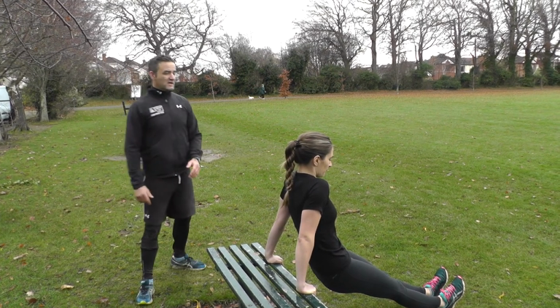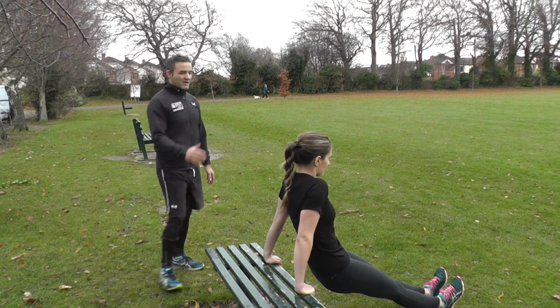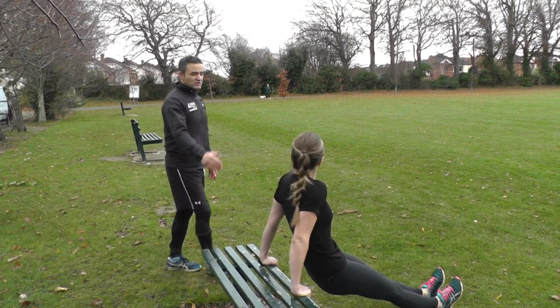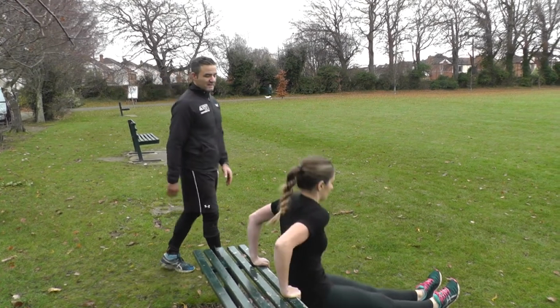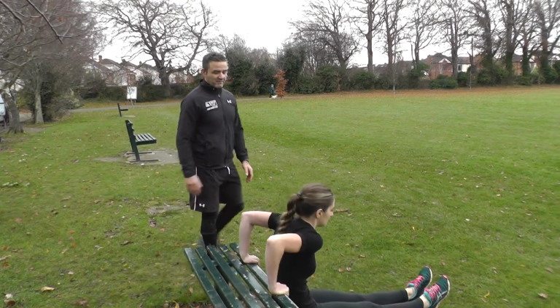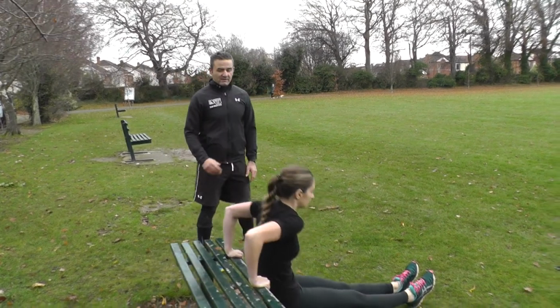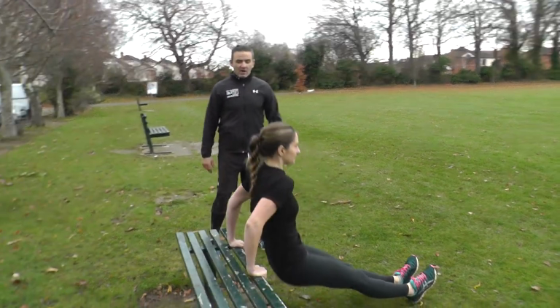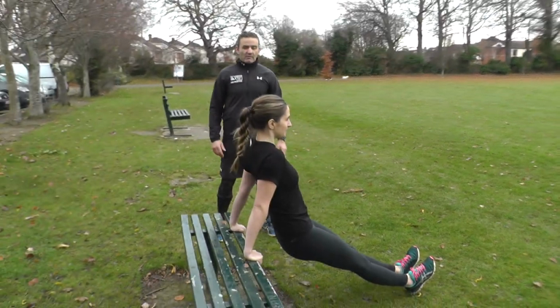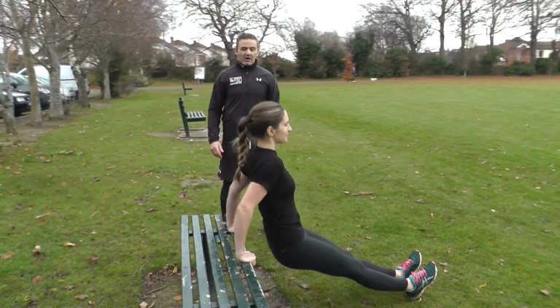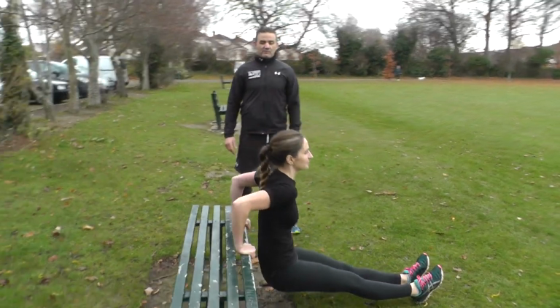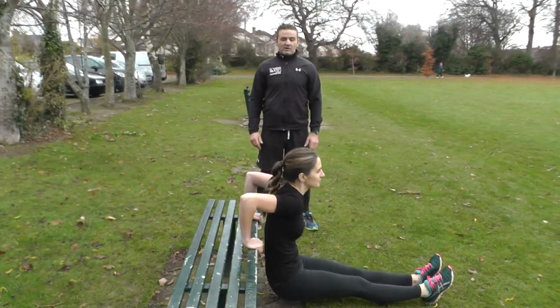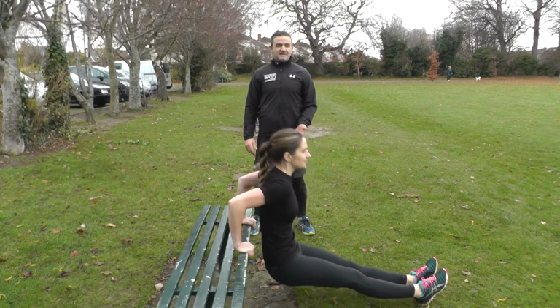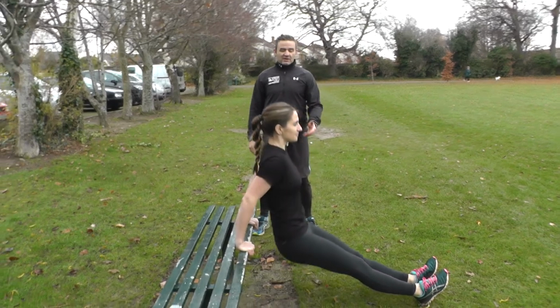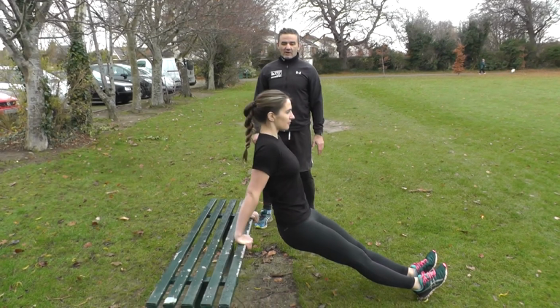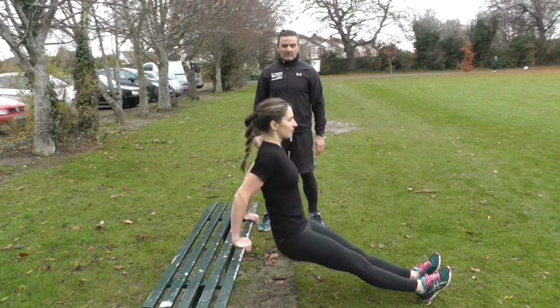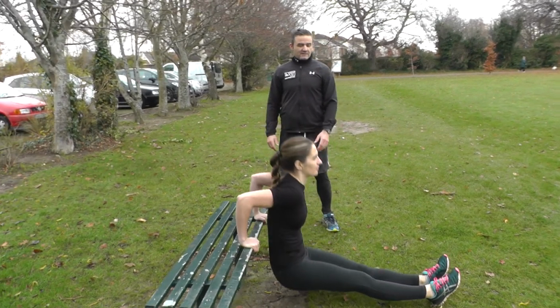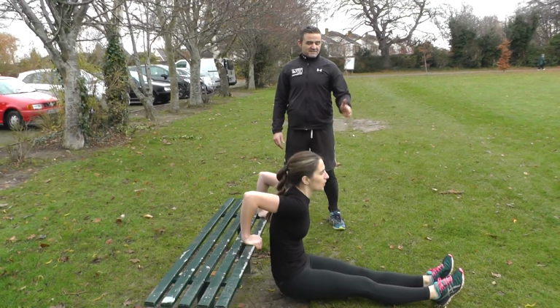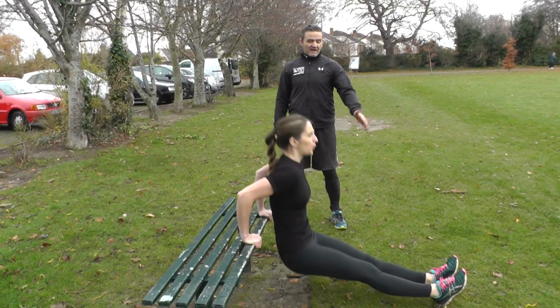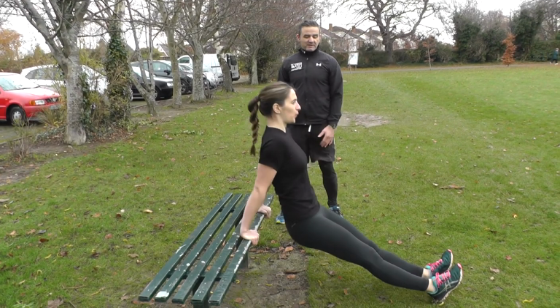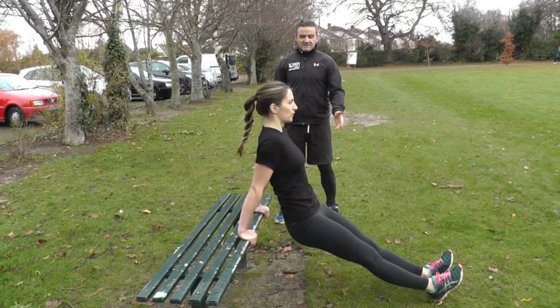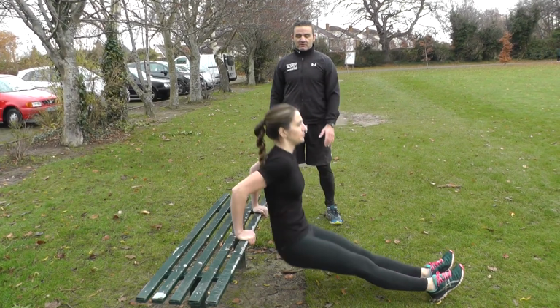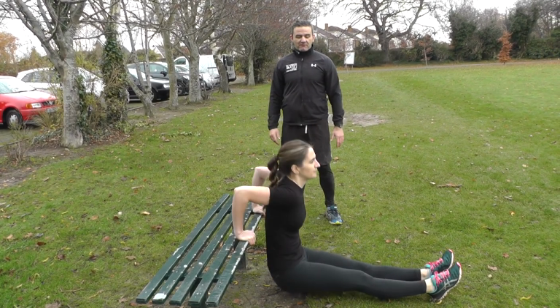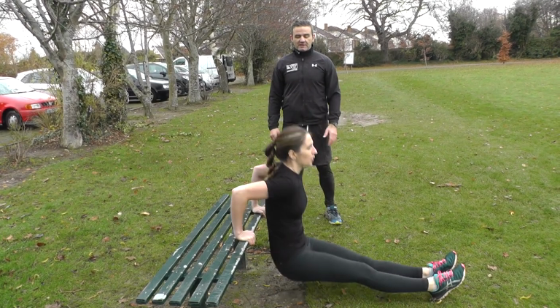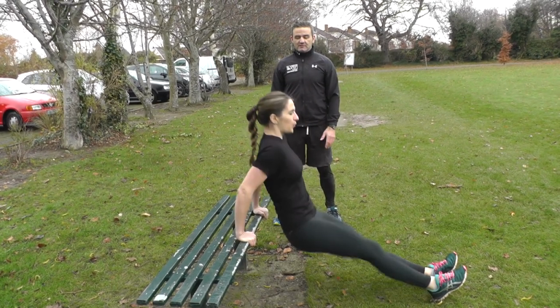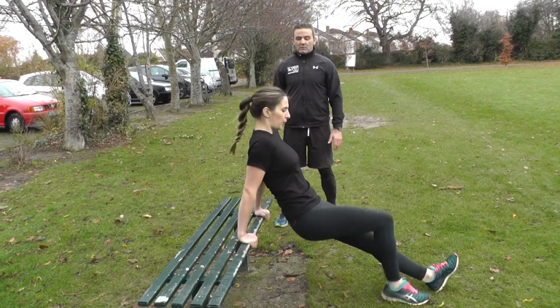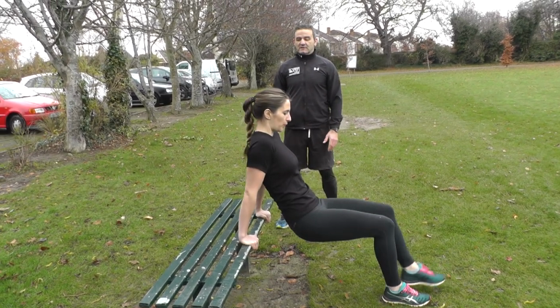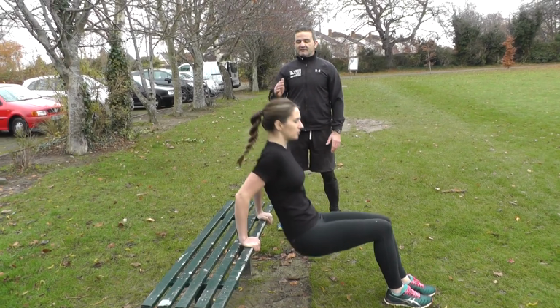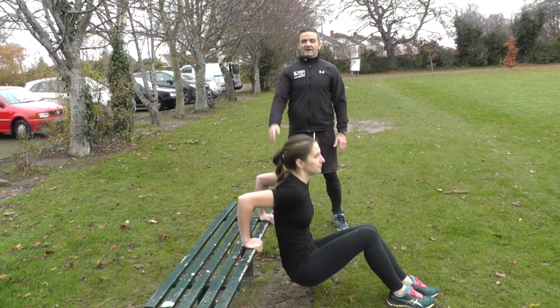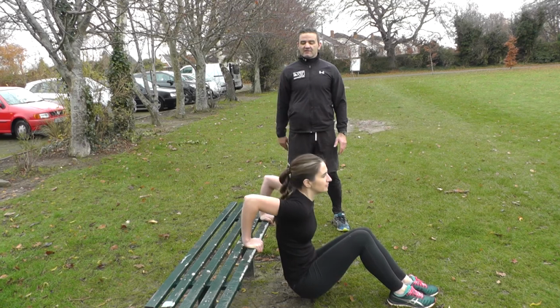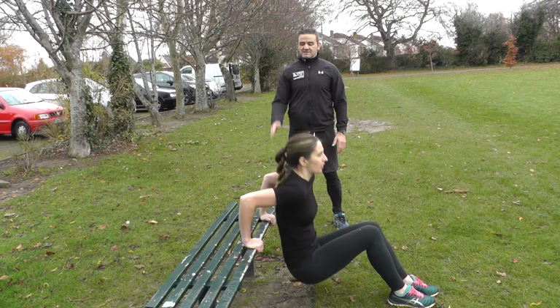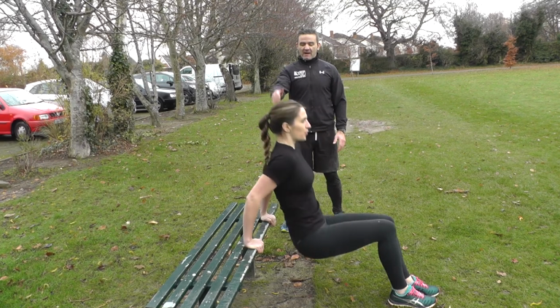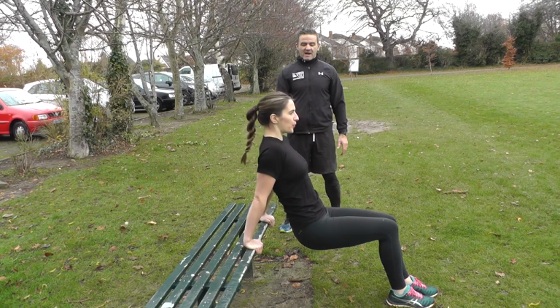Okay Shelley, go ahead — tricep dip, all the way down, exhale on the way up. That's the advanced version; bring the knees in for the modified. The target area is the back of the arm.